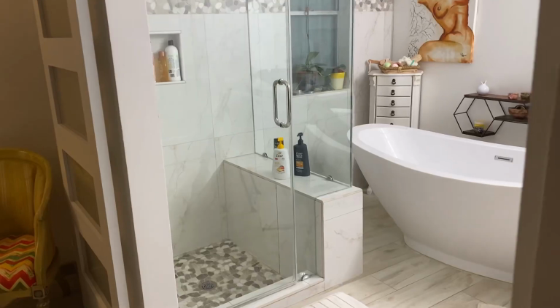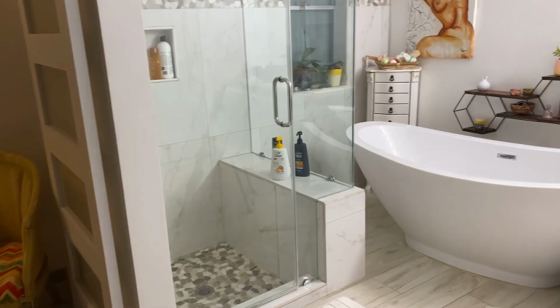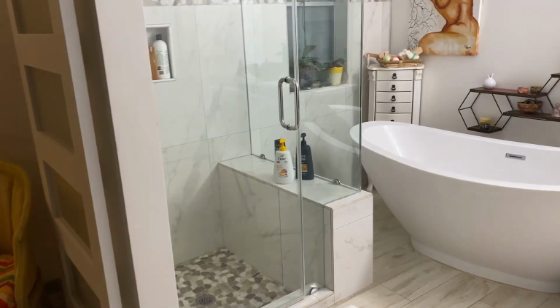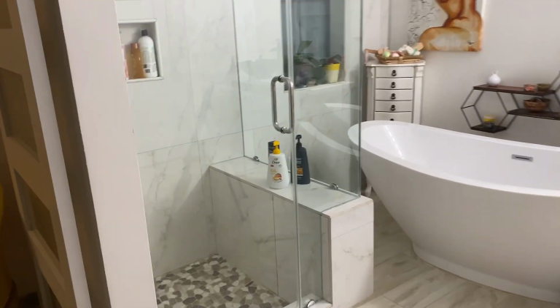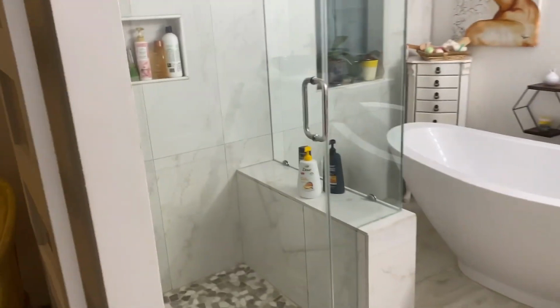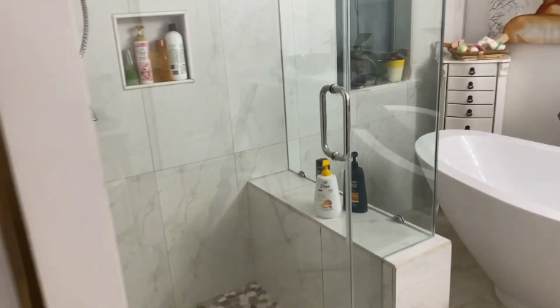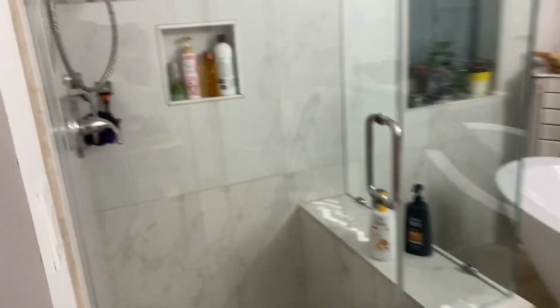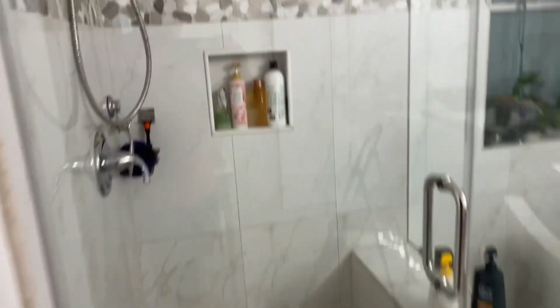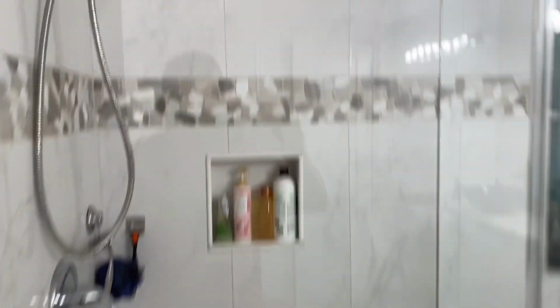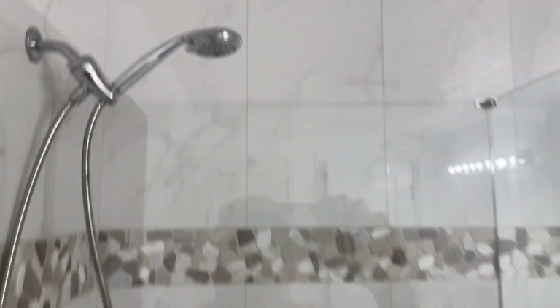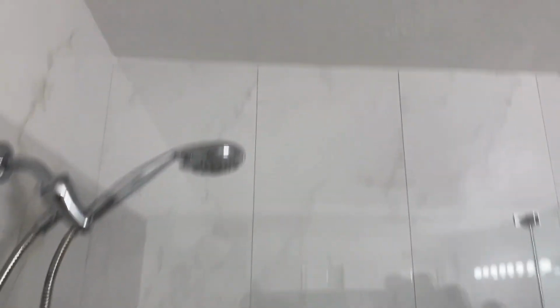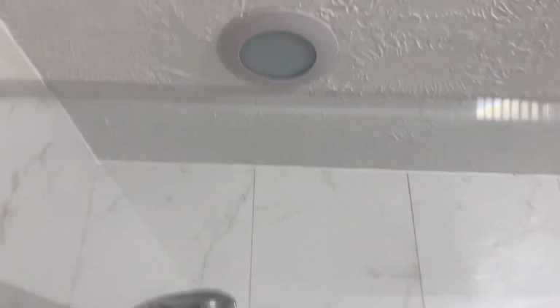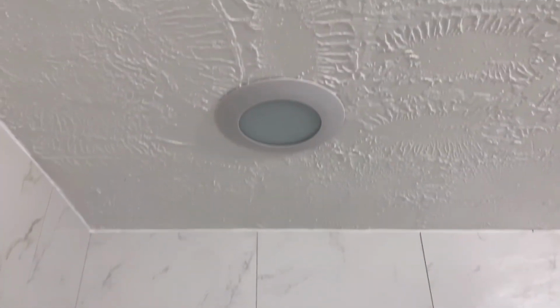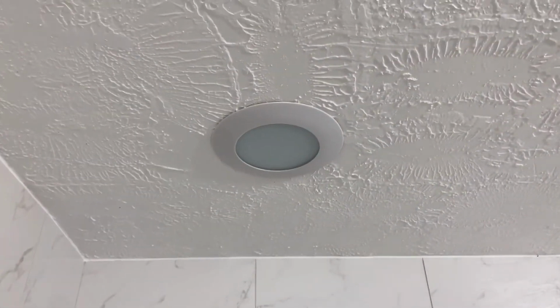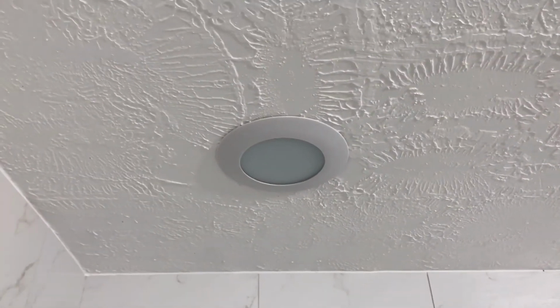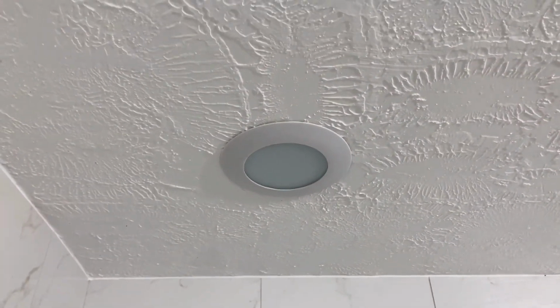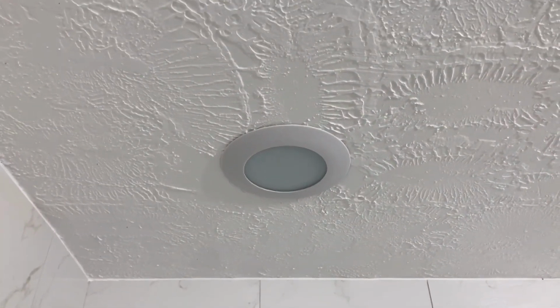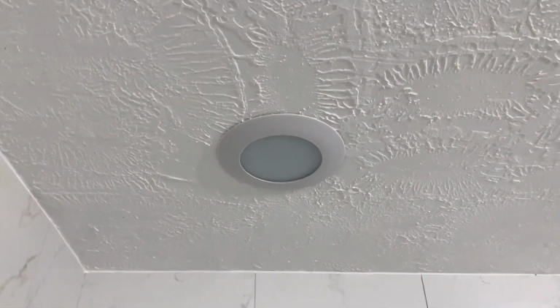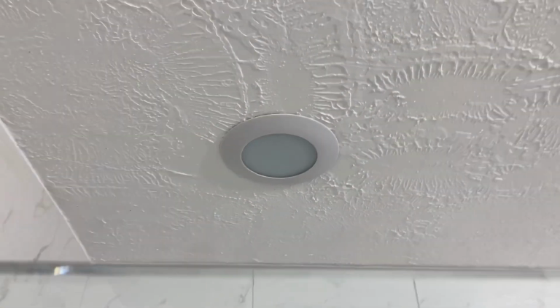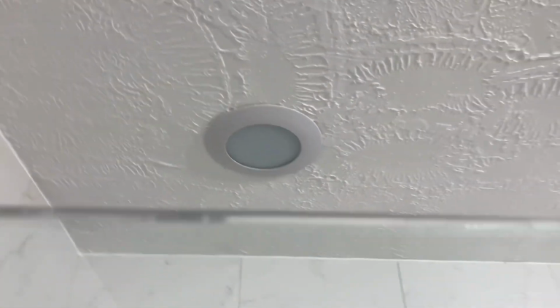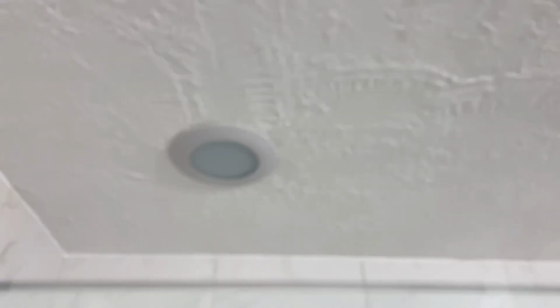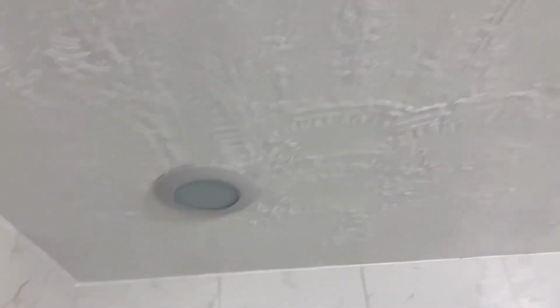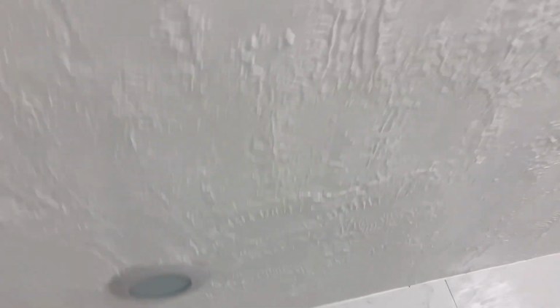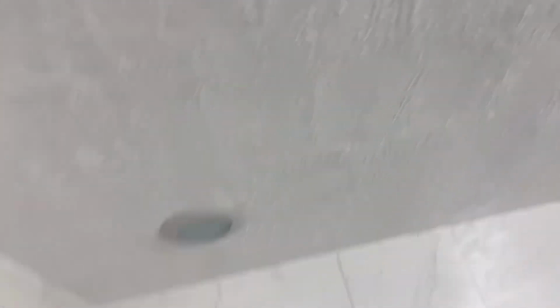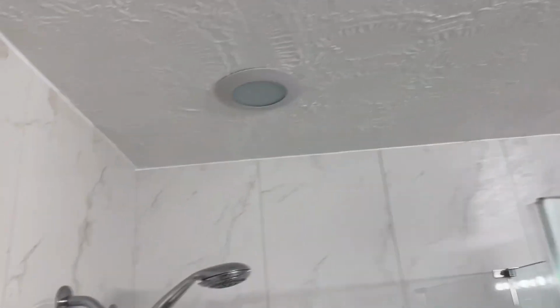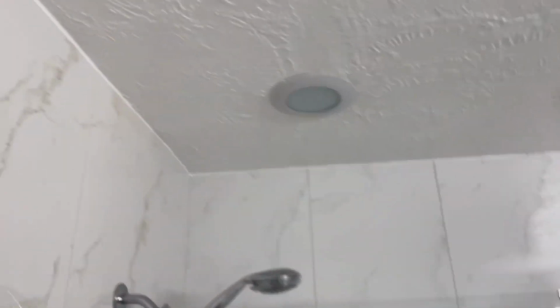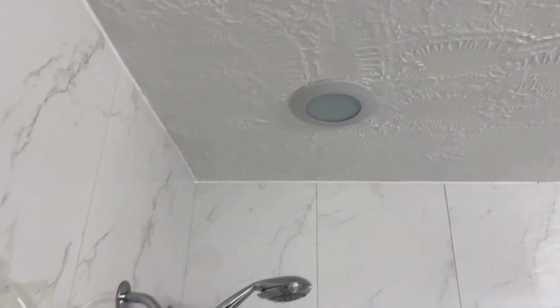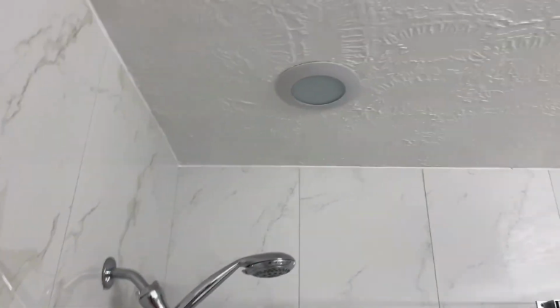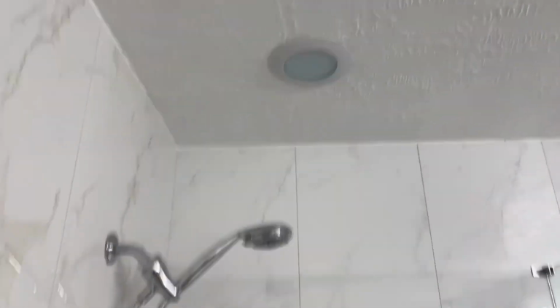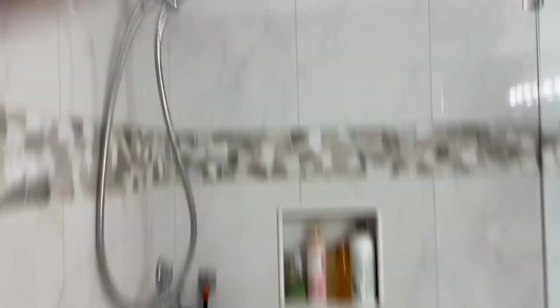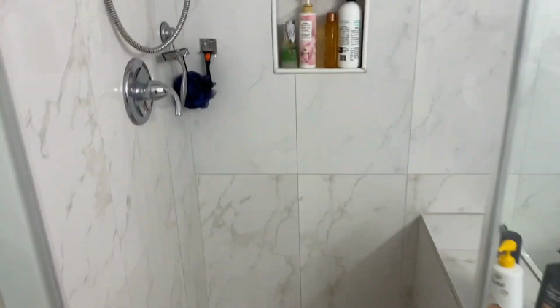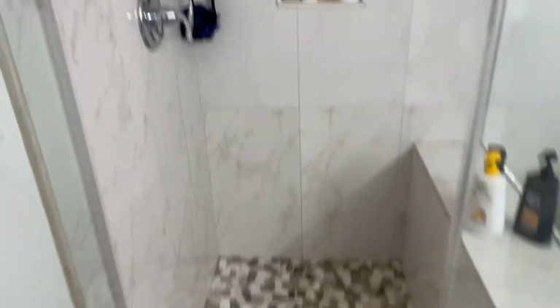You're probably wondering how to replace a light bulb in the surface fixture. First, let's get a ladder.